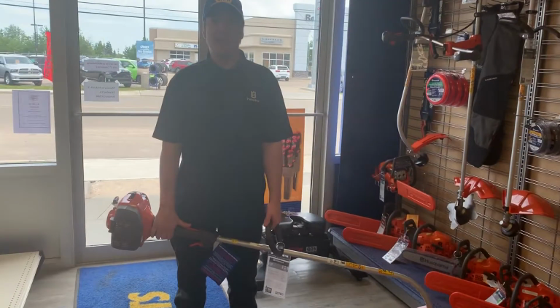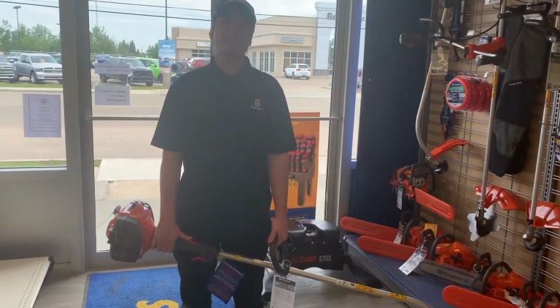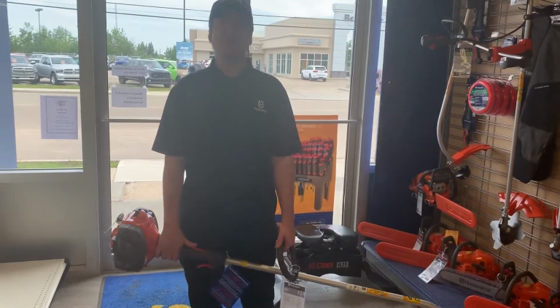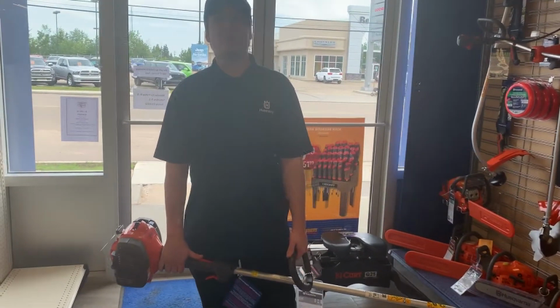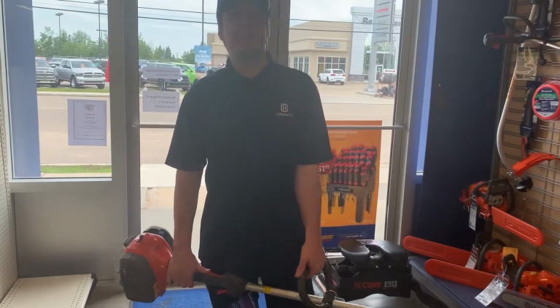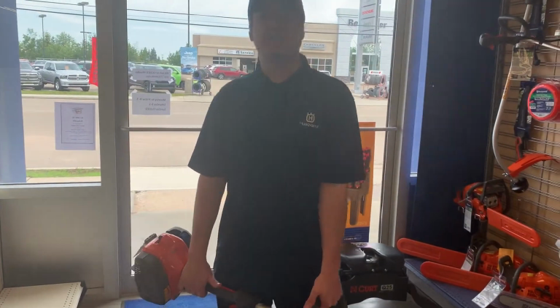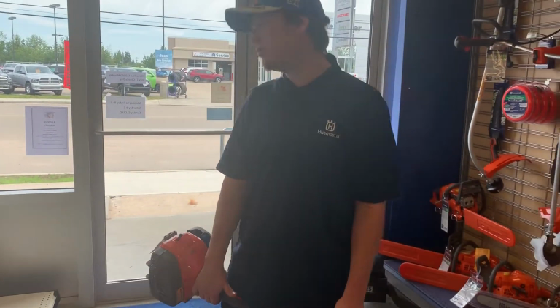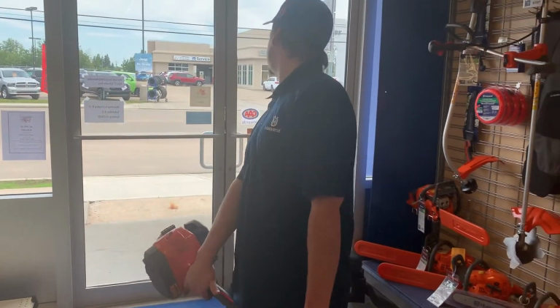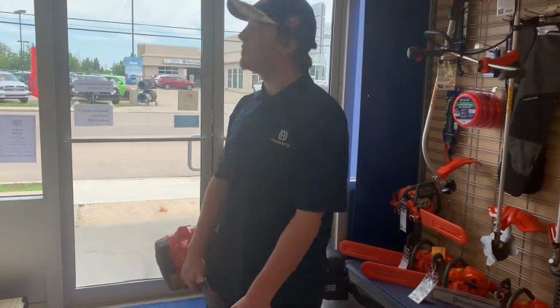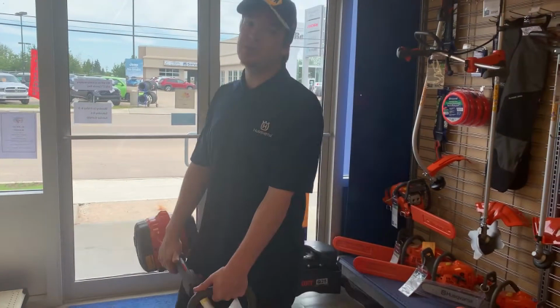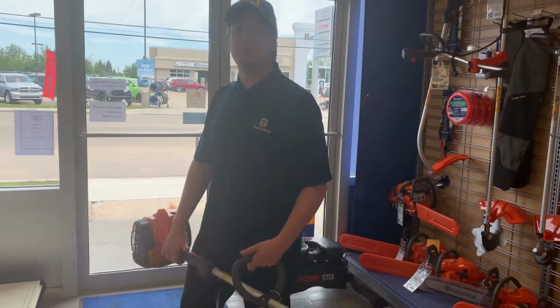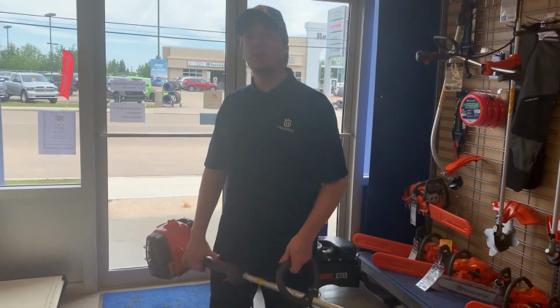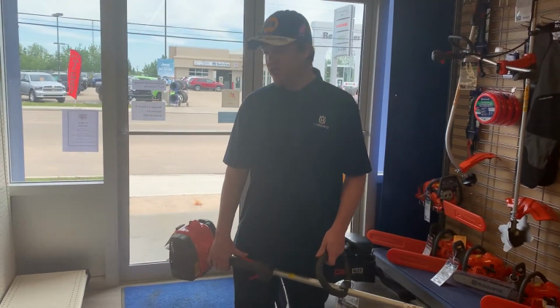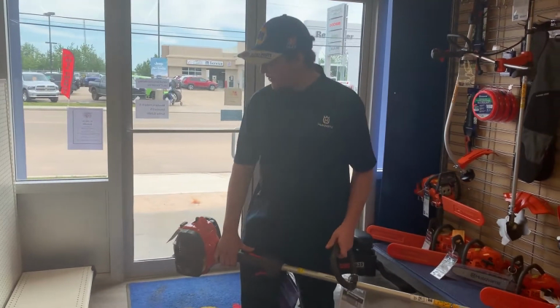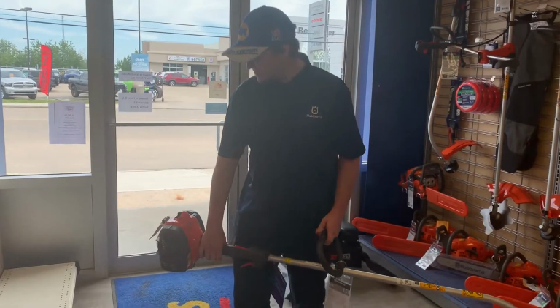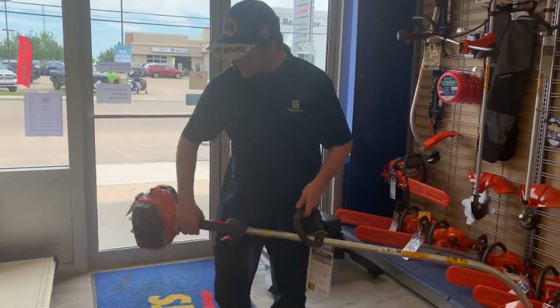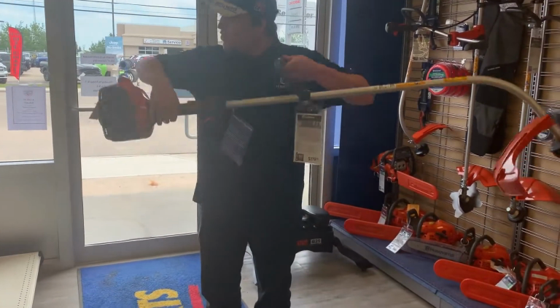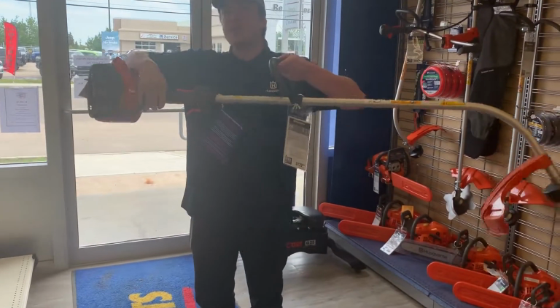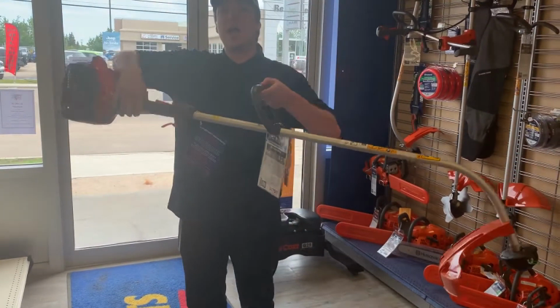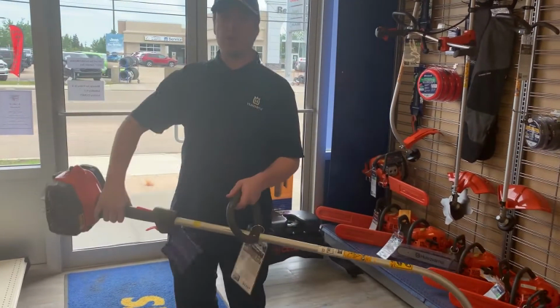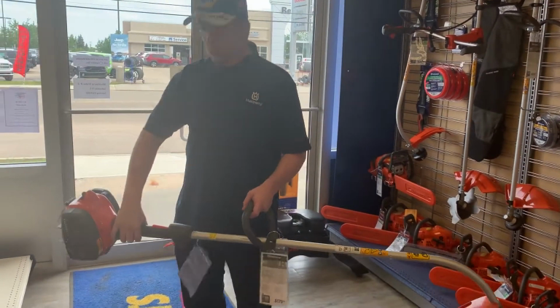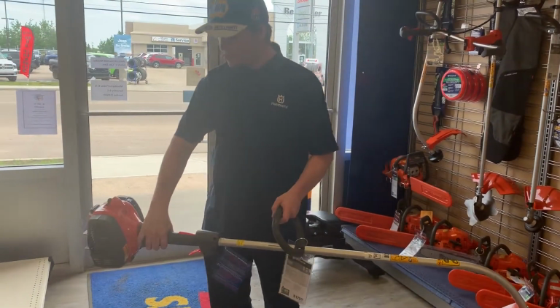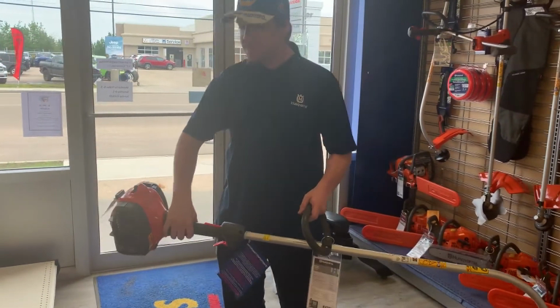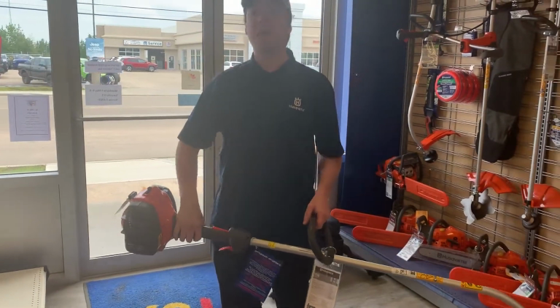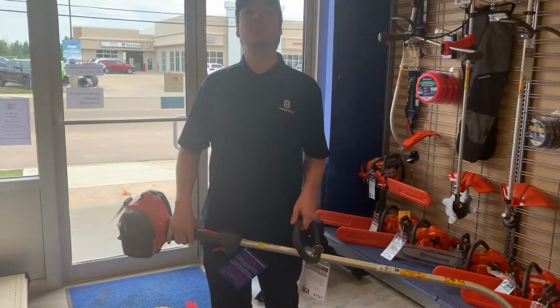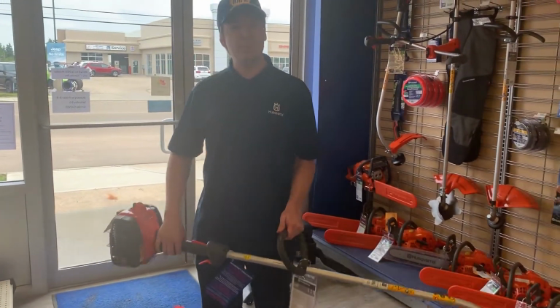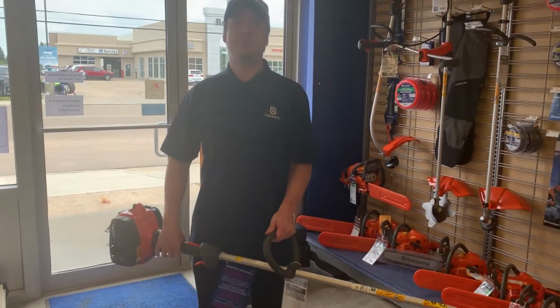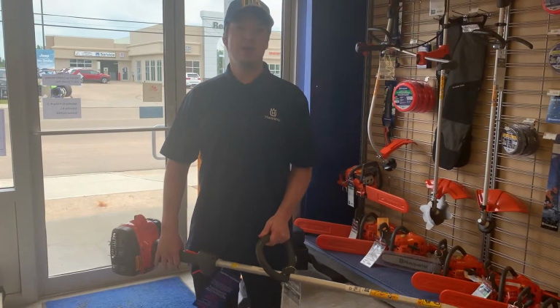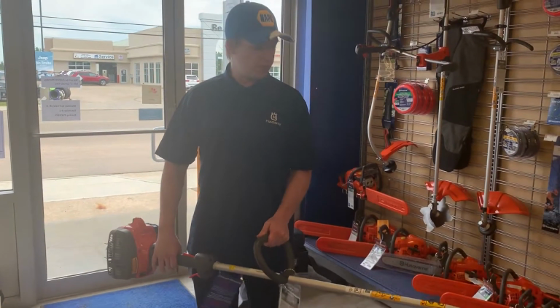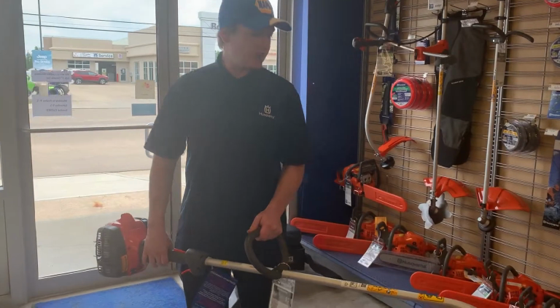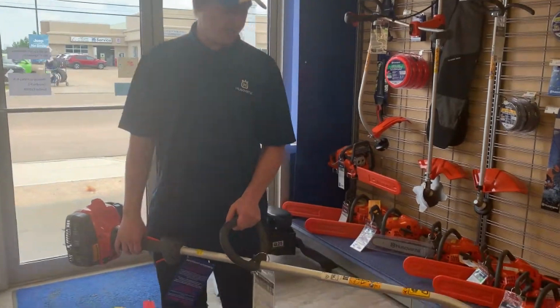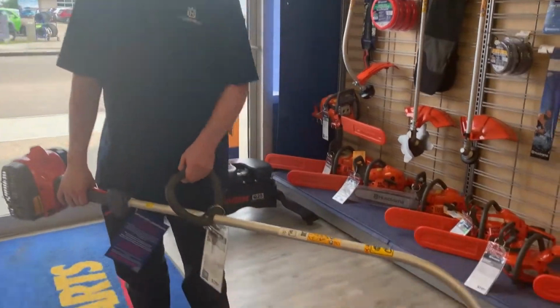Hey, this is Jacob at Redwater Napa Husqvarna, right across the street from Redwater Dodge — only $10 oil change. Today I'm showing off the Husqvarna 122C. This is our cheapest weed whacker that we have in stock.